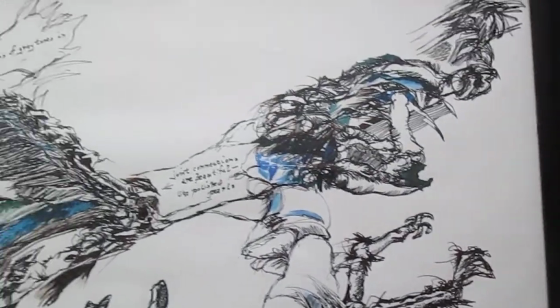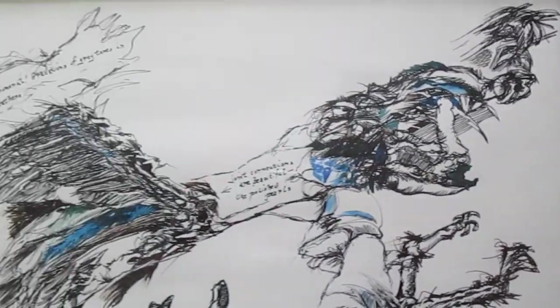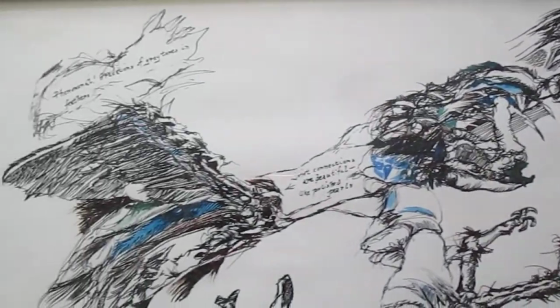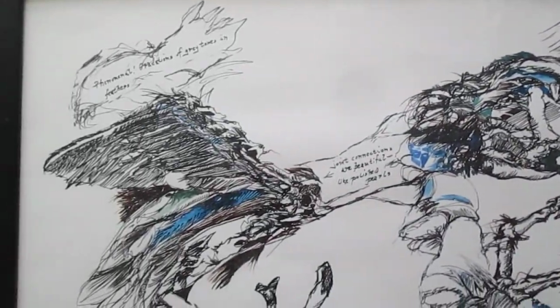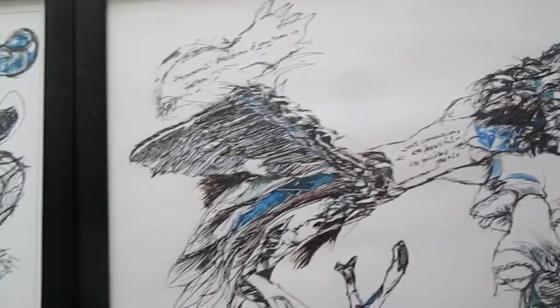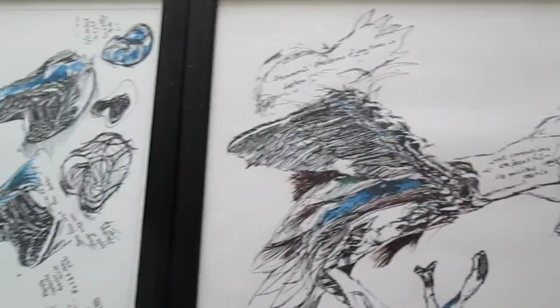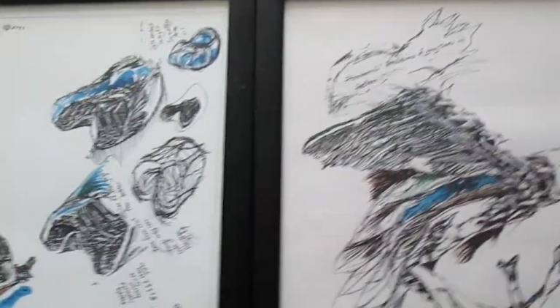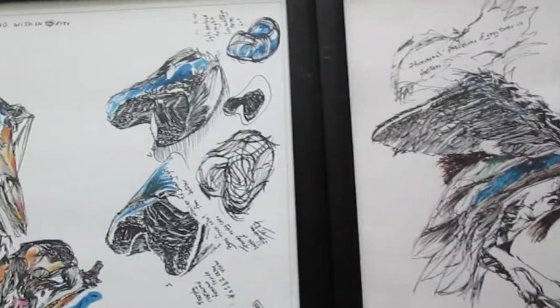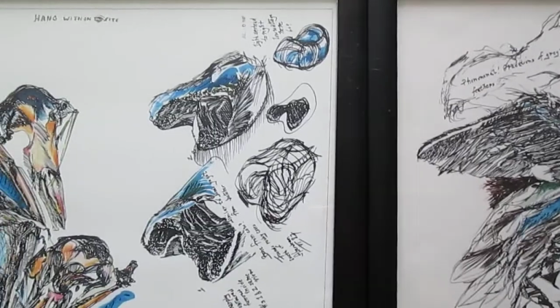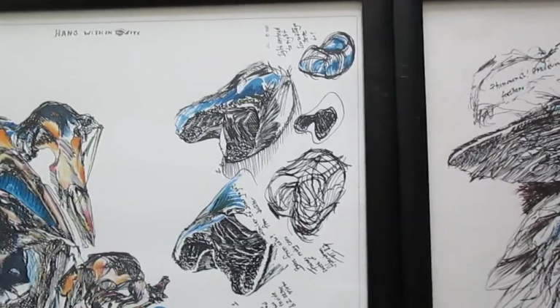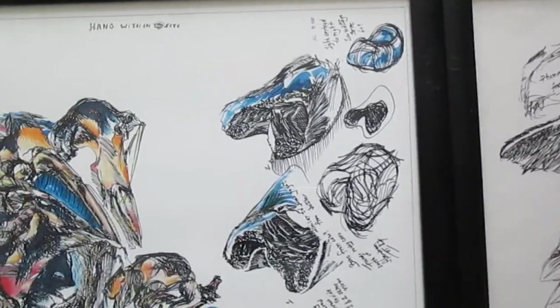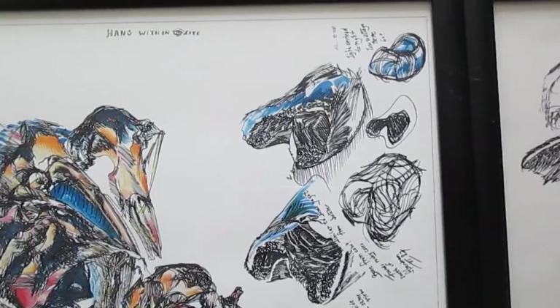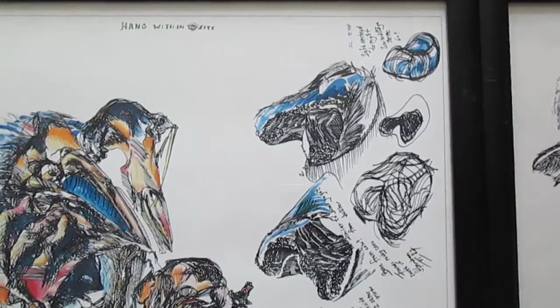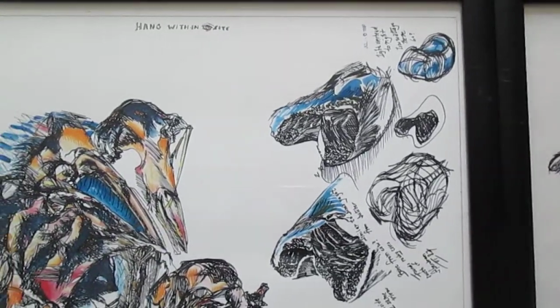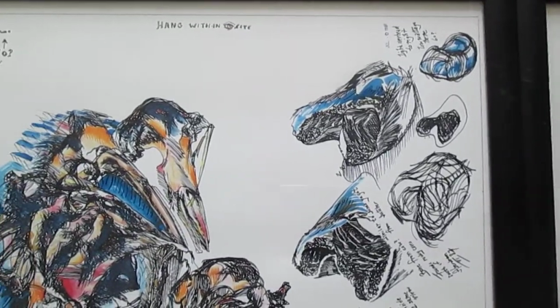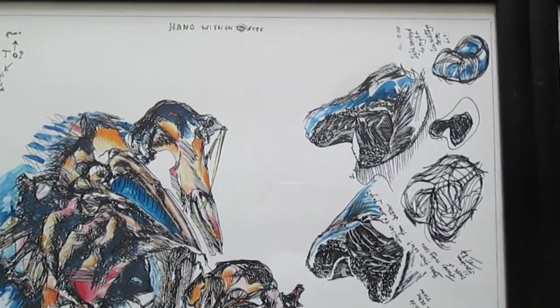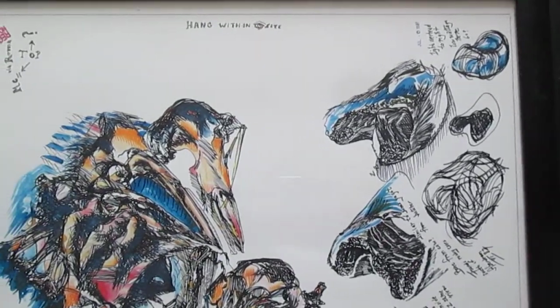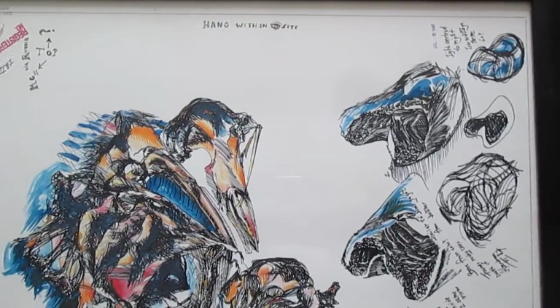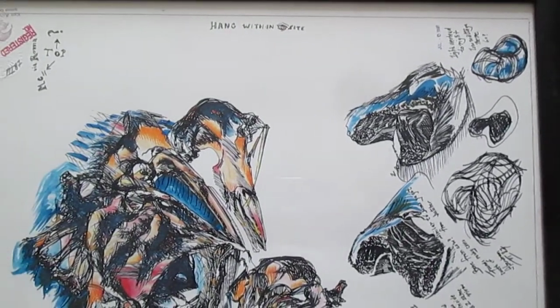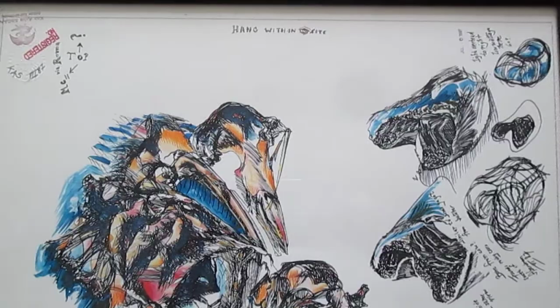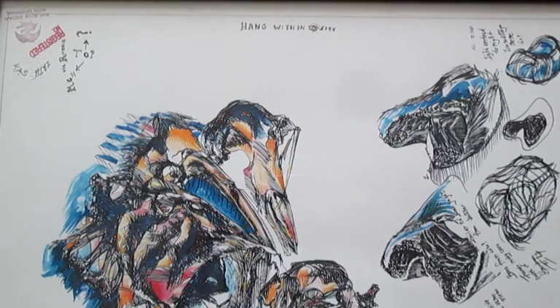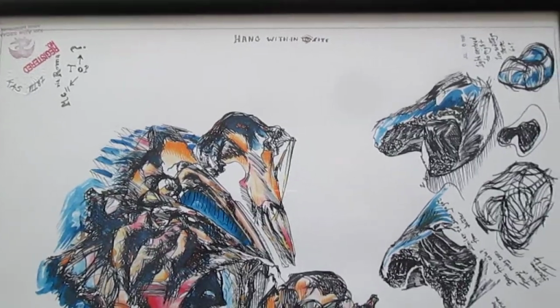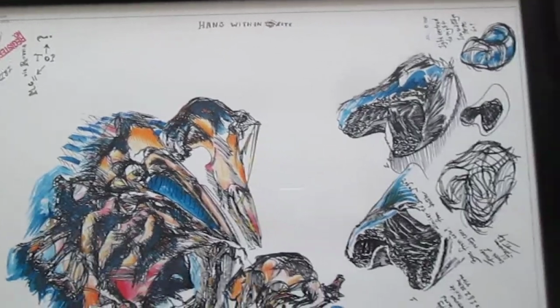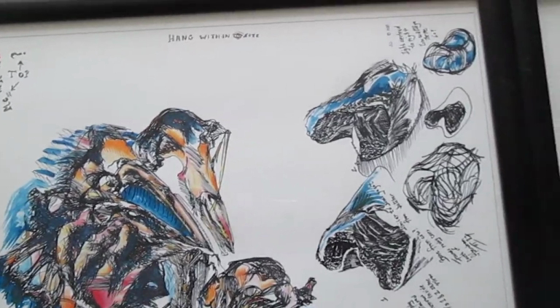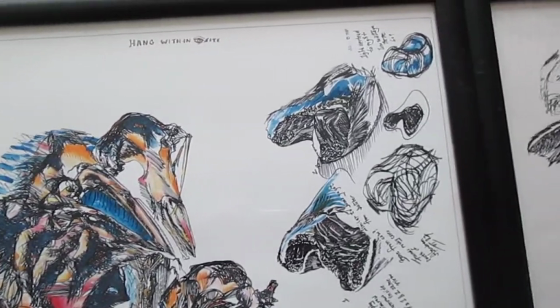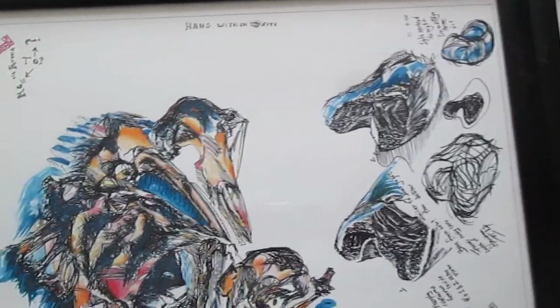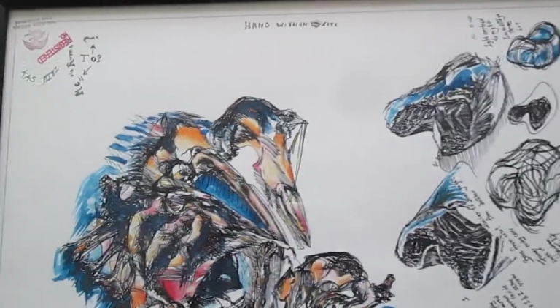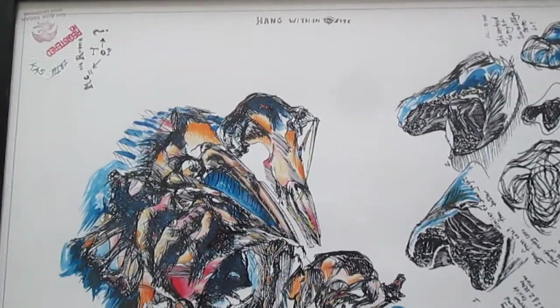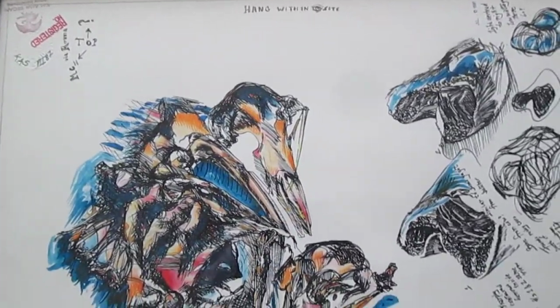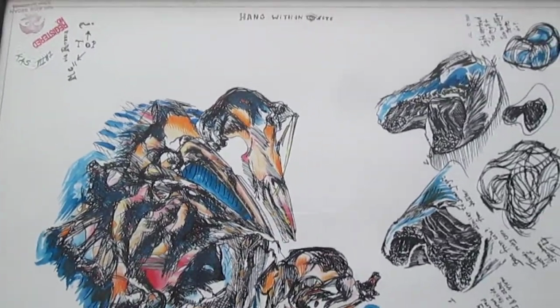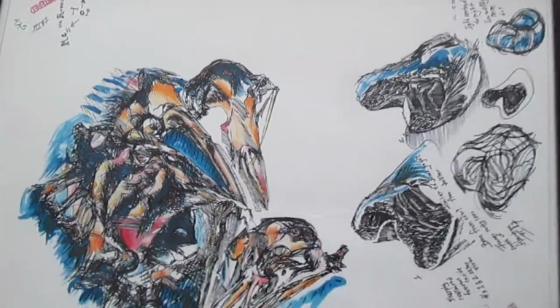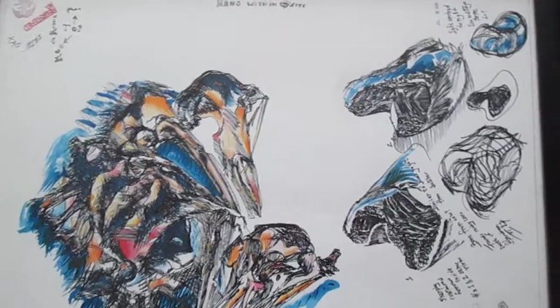These two works were exhibited once at an invitational show for MA and MFA alumni at the University of Missouri at Columbia. I framed the two works and shipped them off to the exhibit. I forget what year that was.